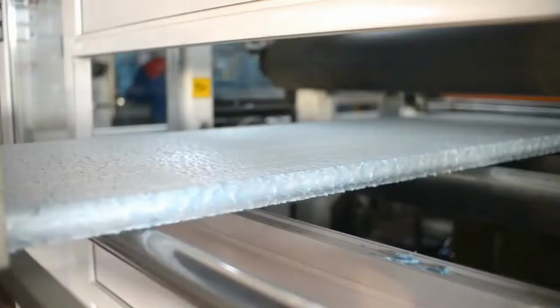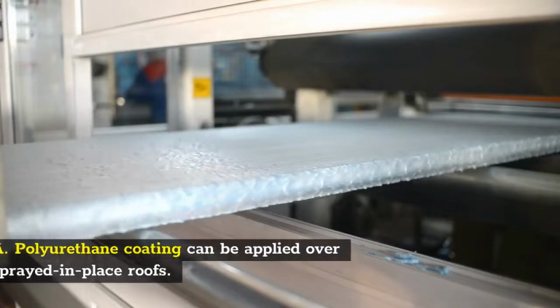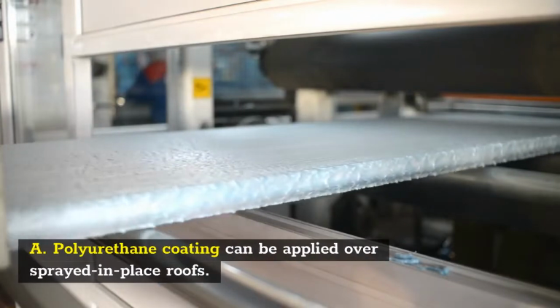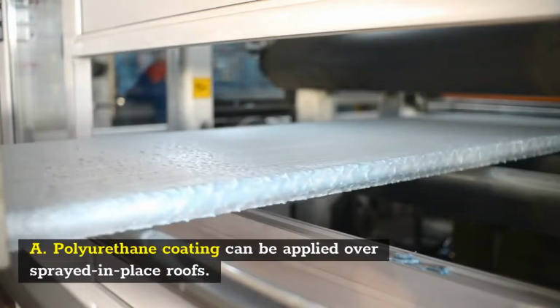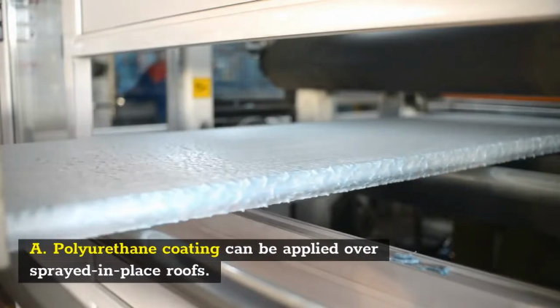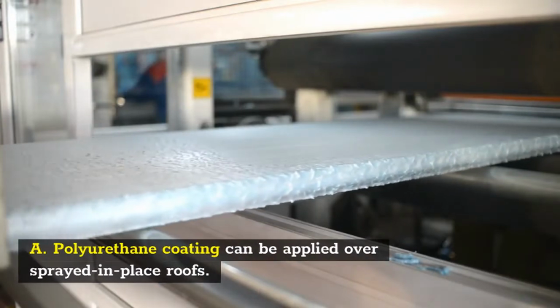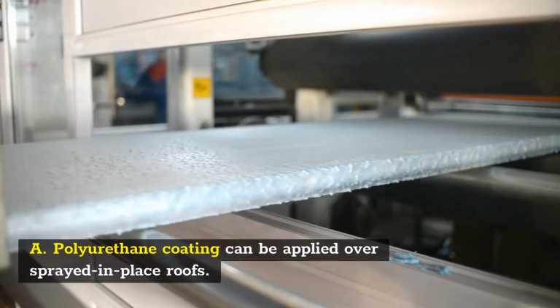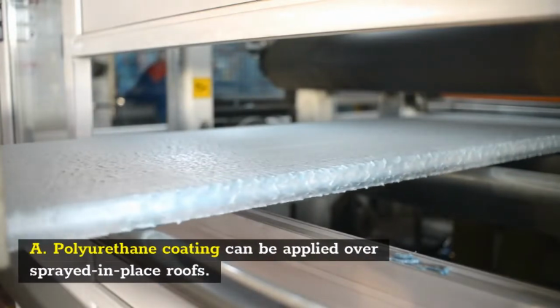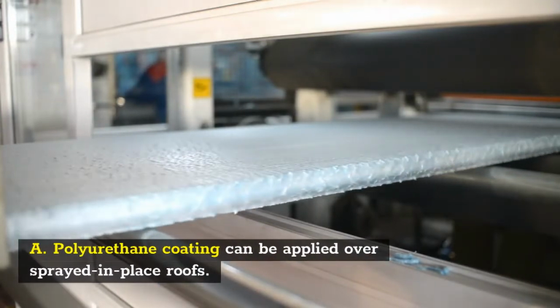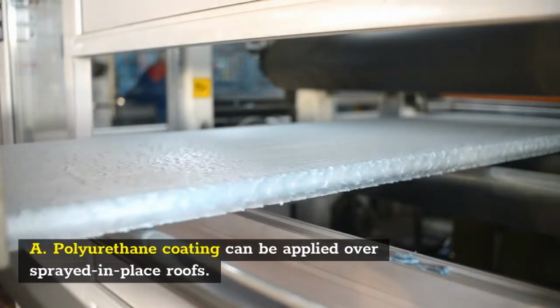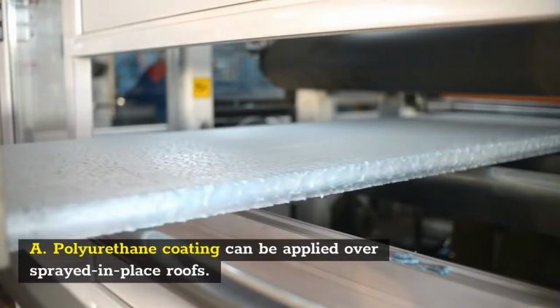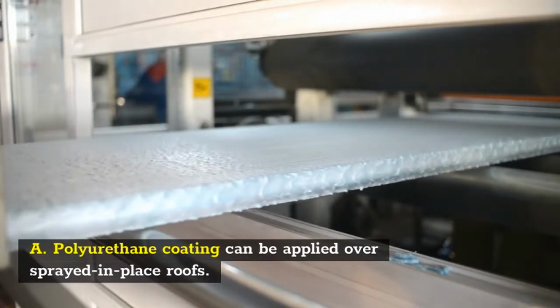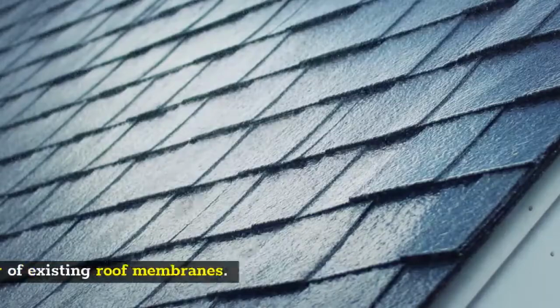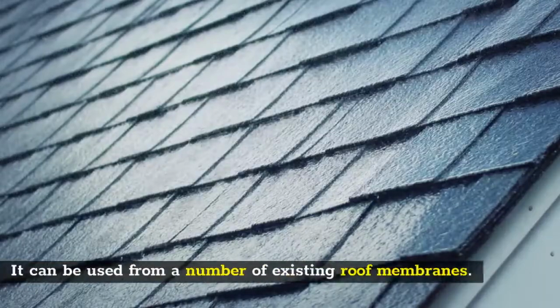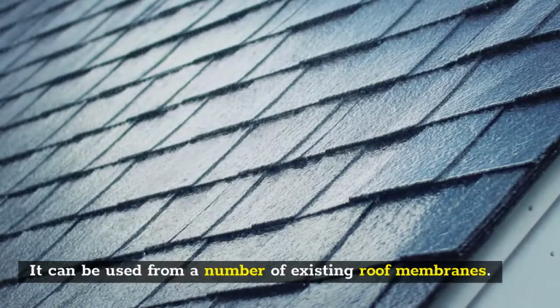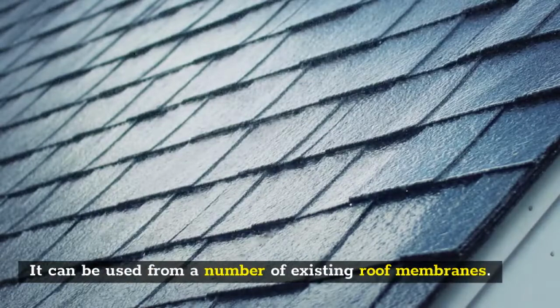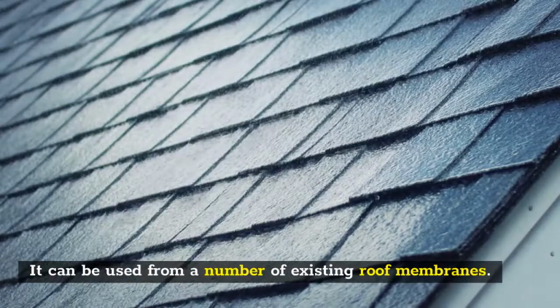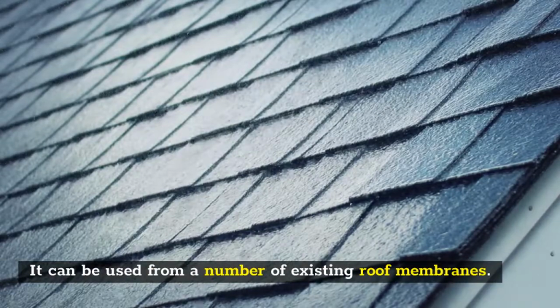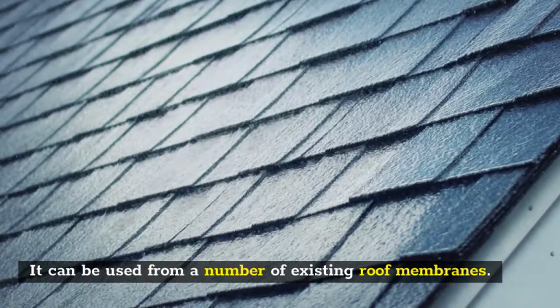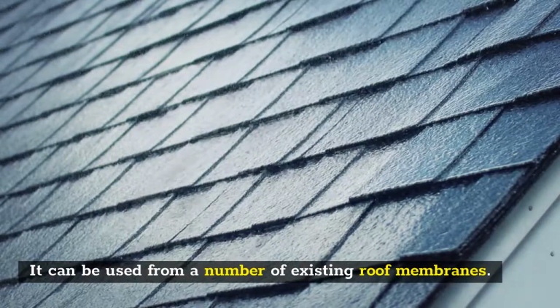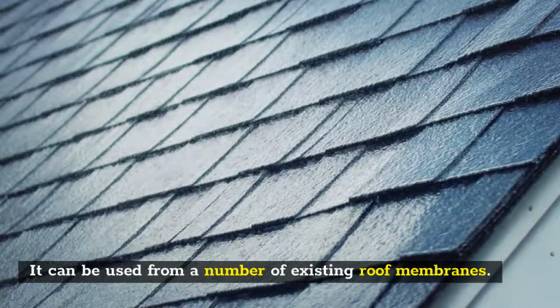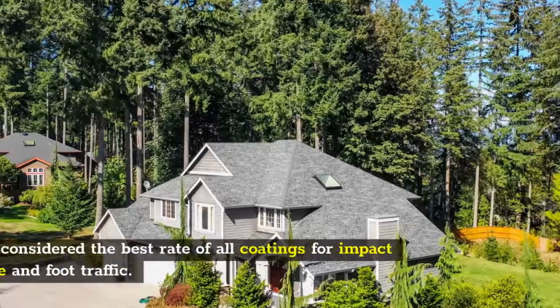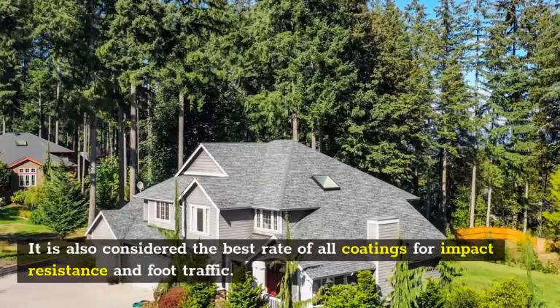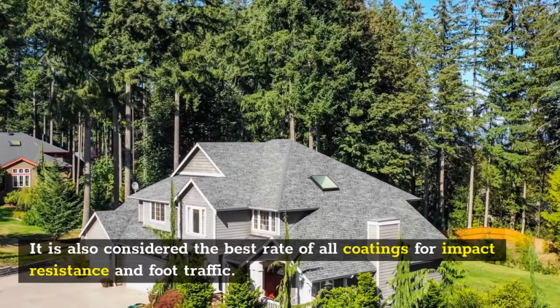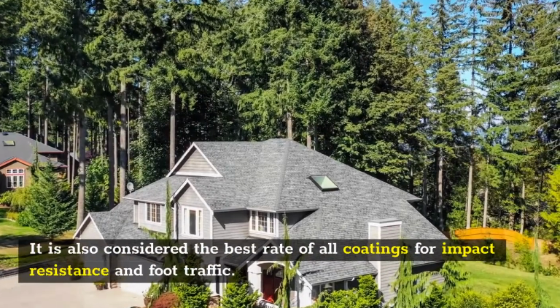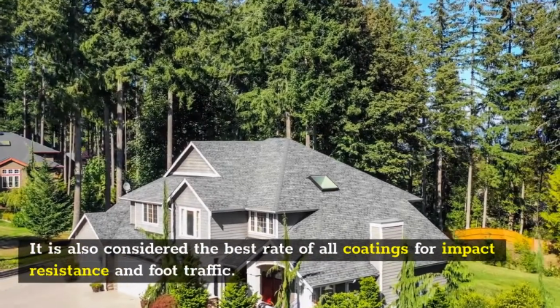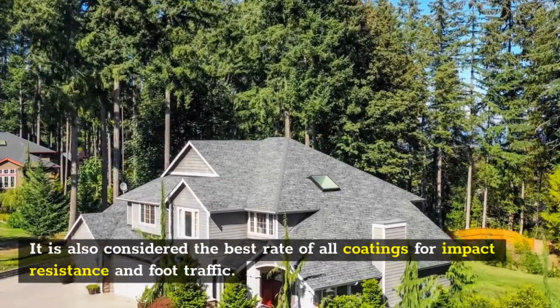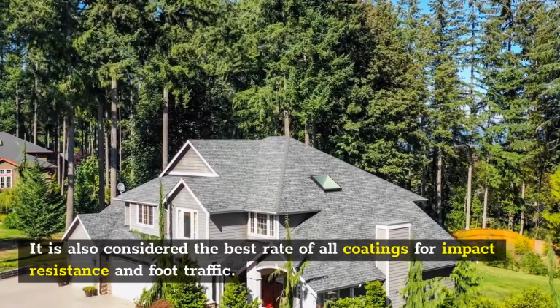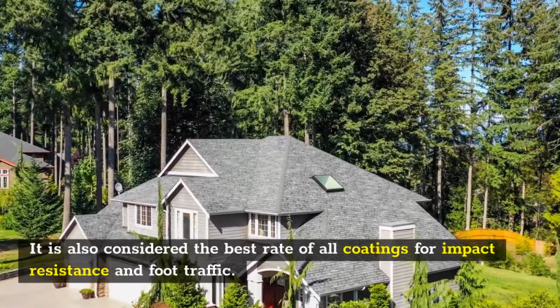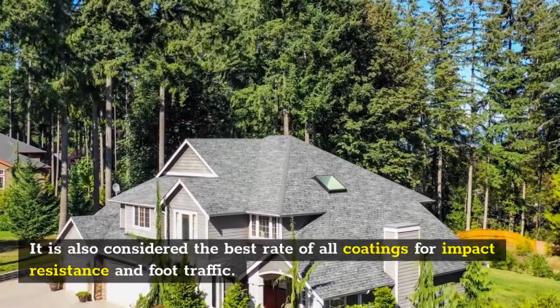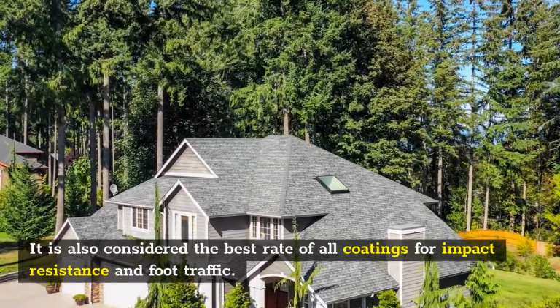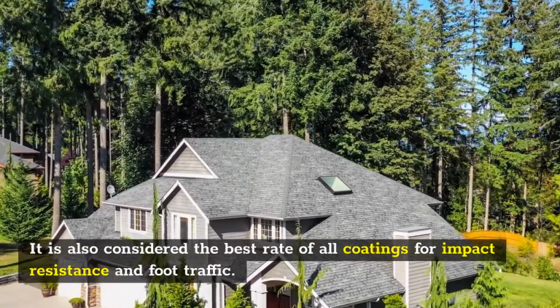A polyurethane coating can be applied over sprayed-in-place roofs and can be used over a number of existing roof membranes. It is also considered the best of all coatings for impact resistance and foot traffic.